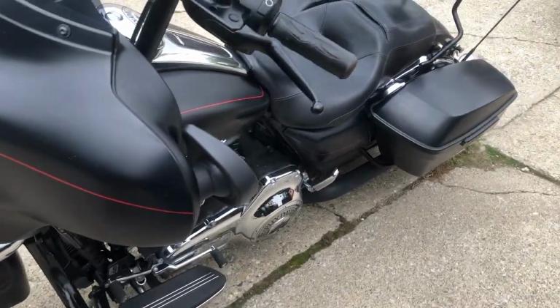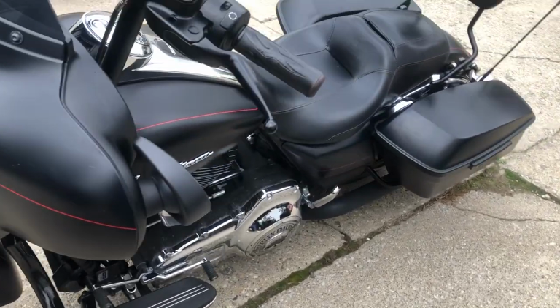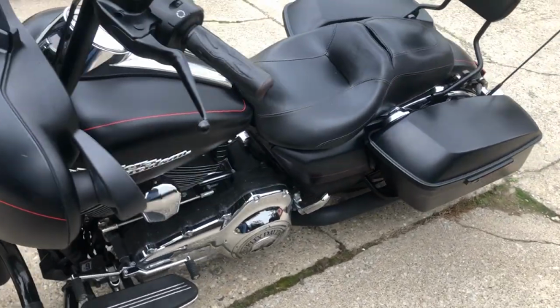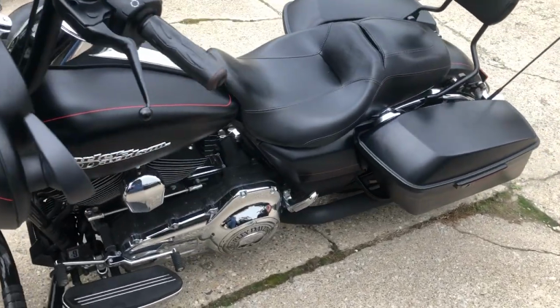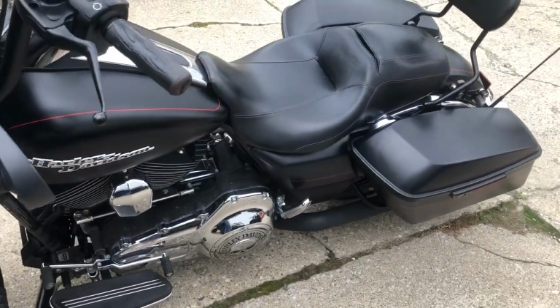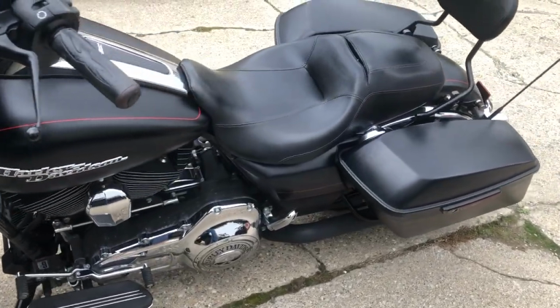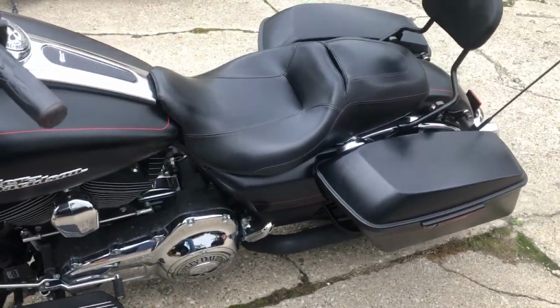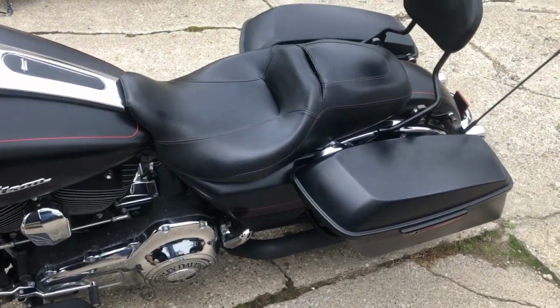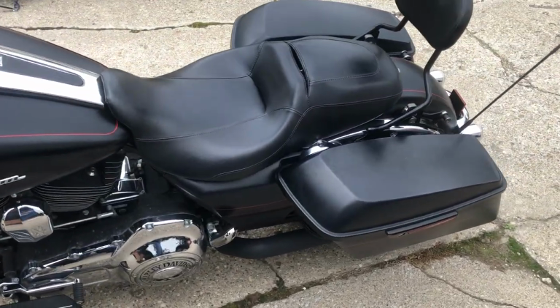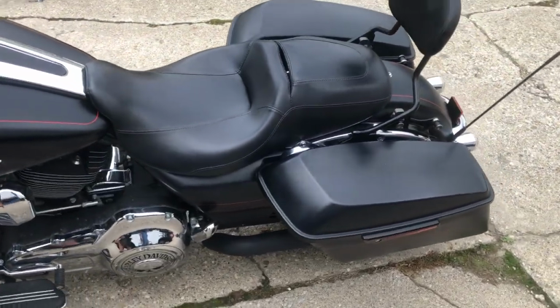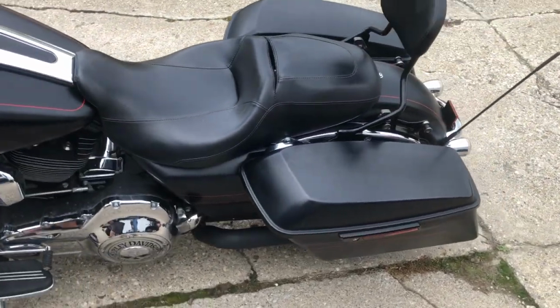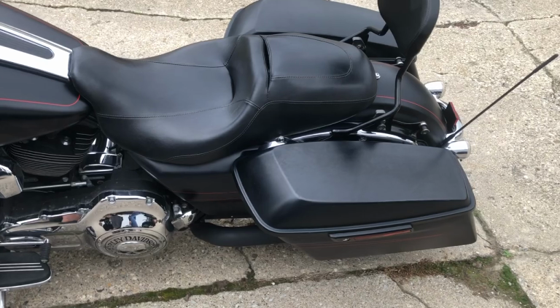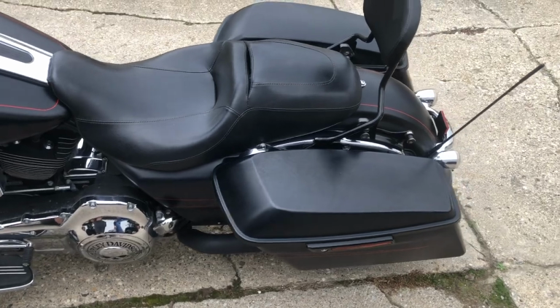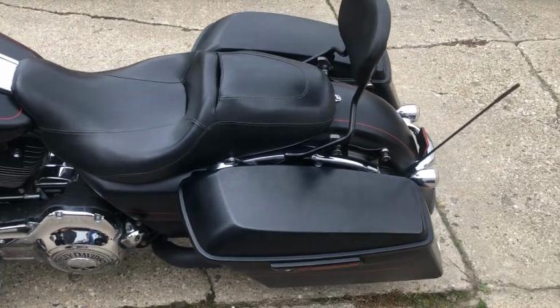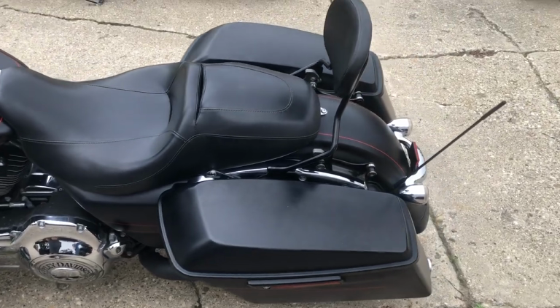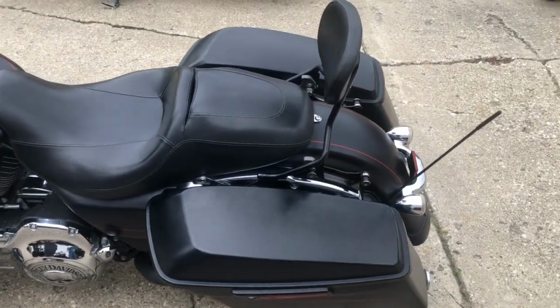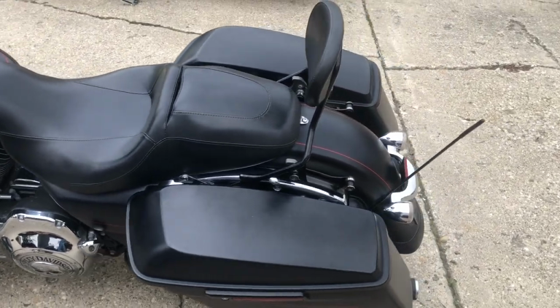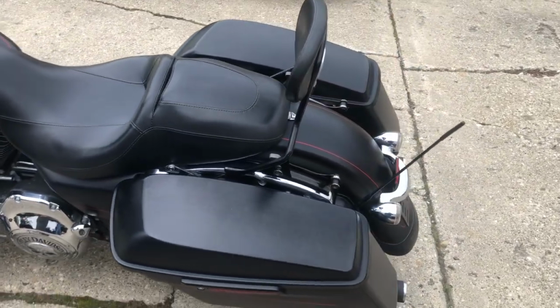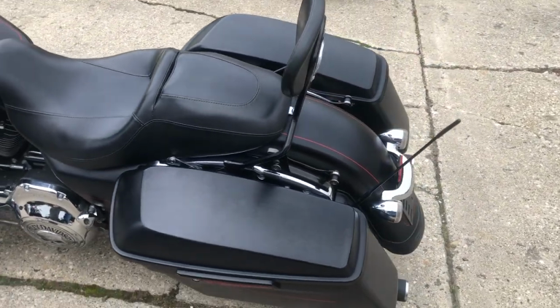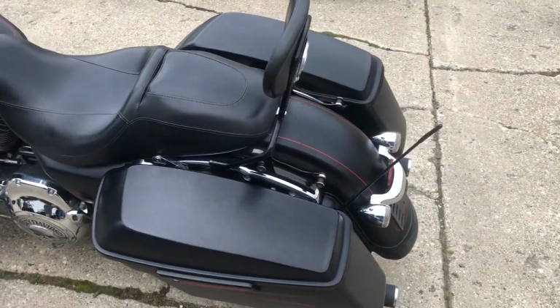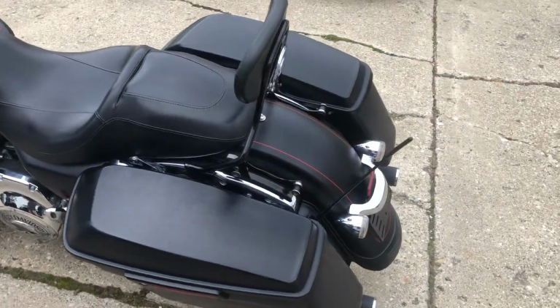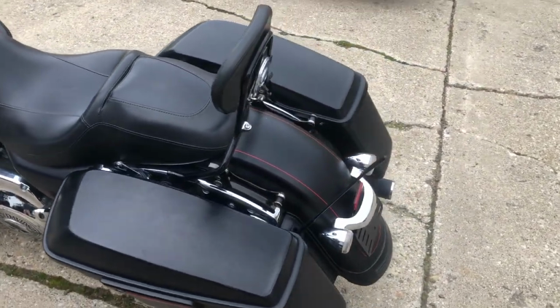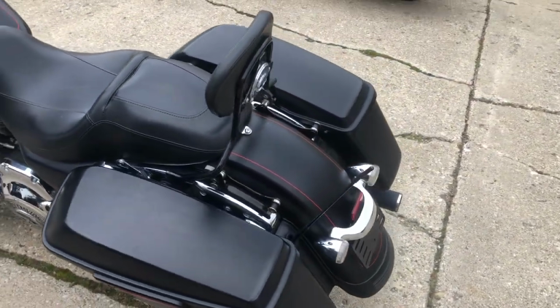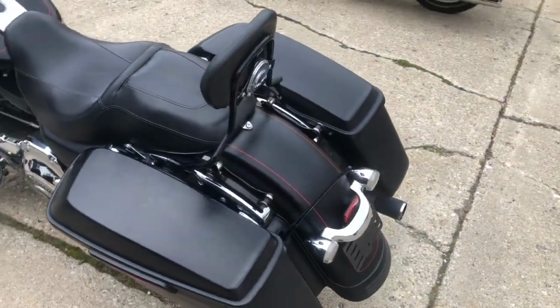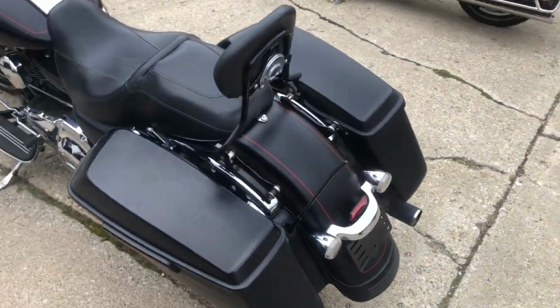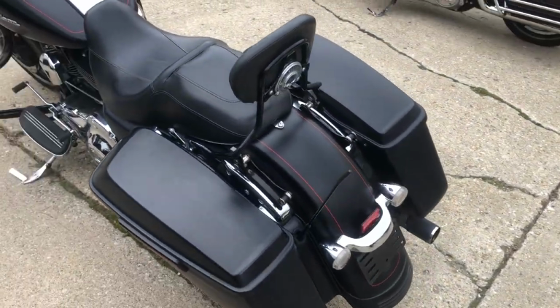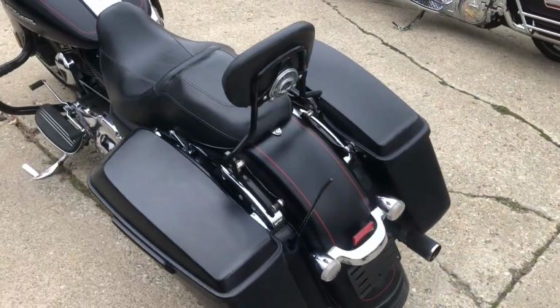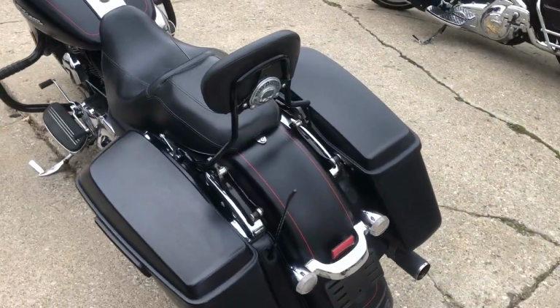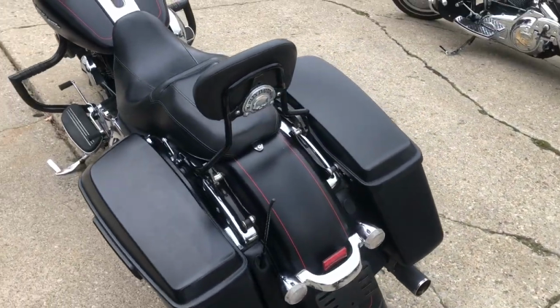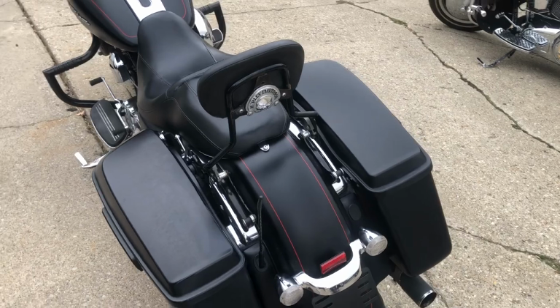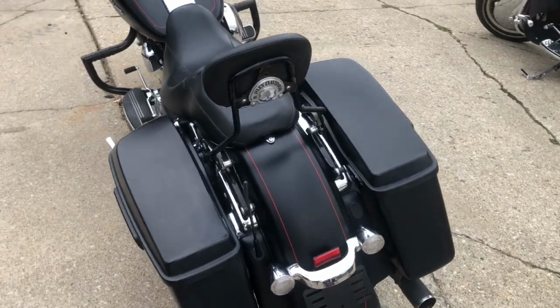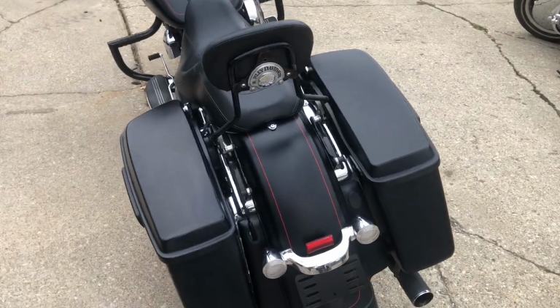All the extras: custom engine guards, highway pegs, handlebar risers, Willie G grips, Willie G gas cap, Willie G engine cap — it's got all the Willie G stuff. Cobra dual exhaust, it sounds great.